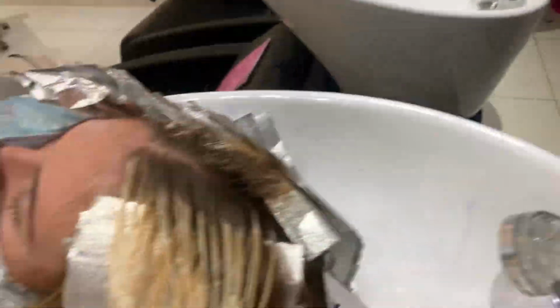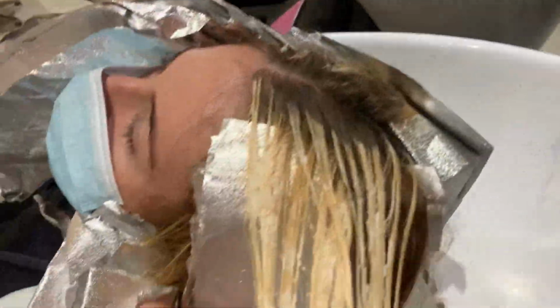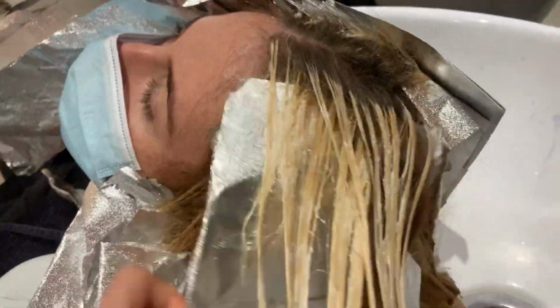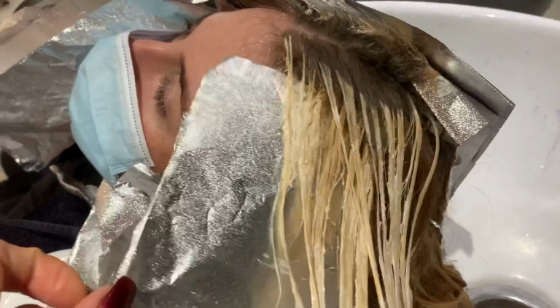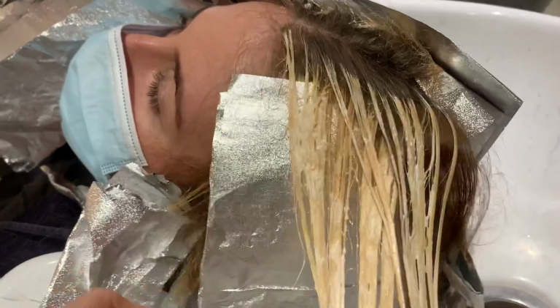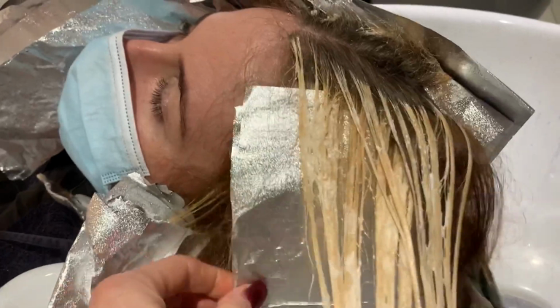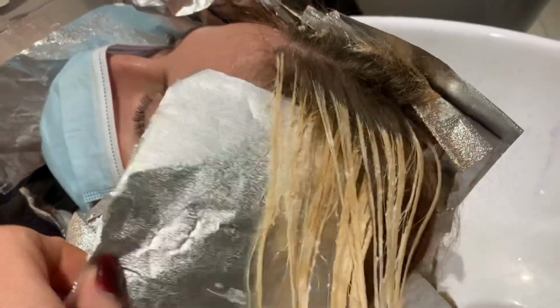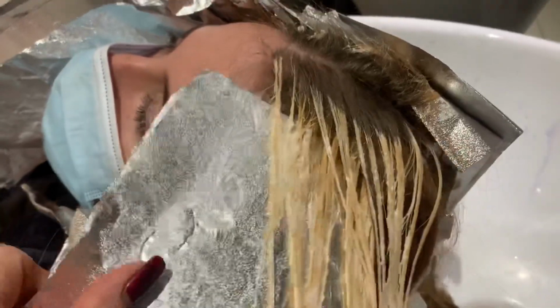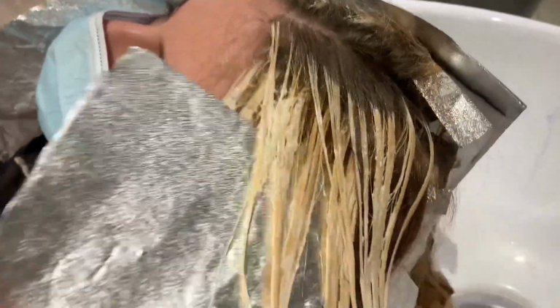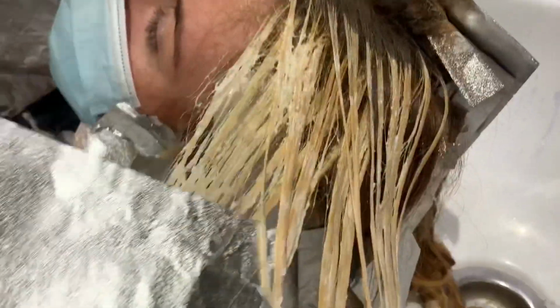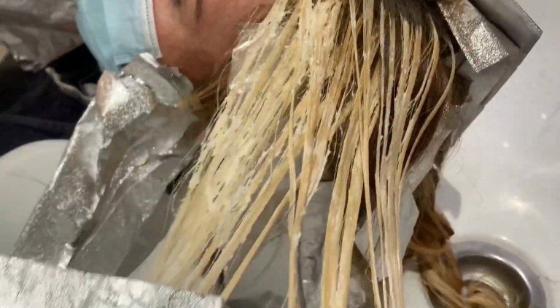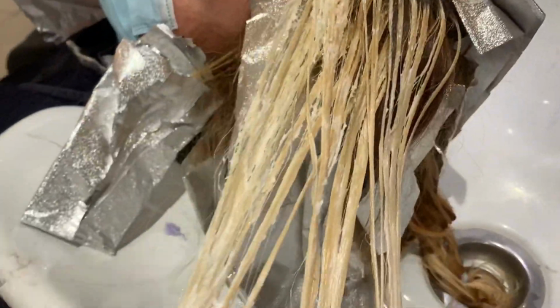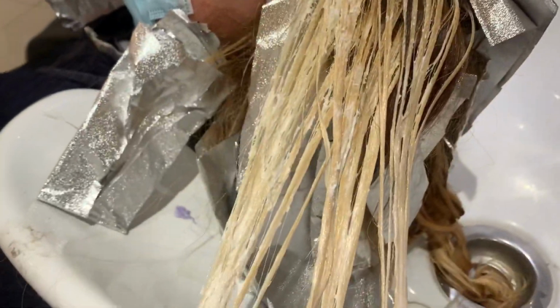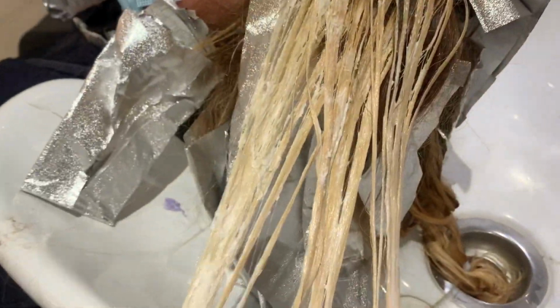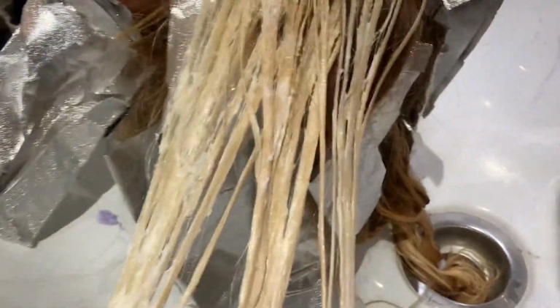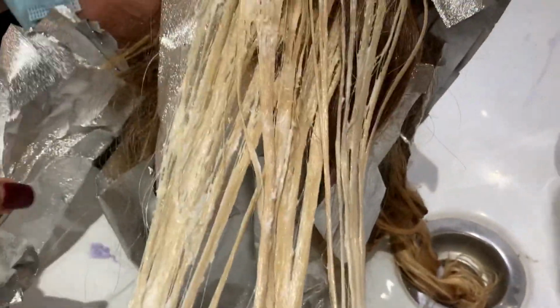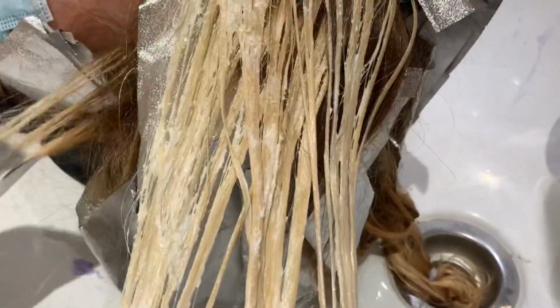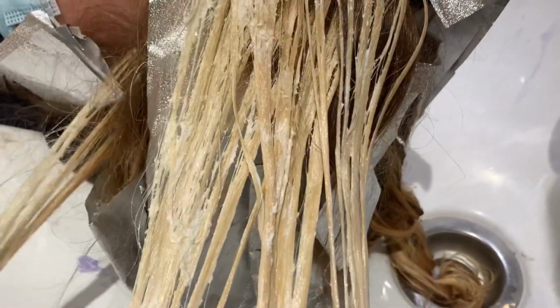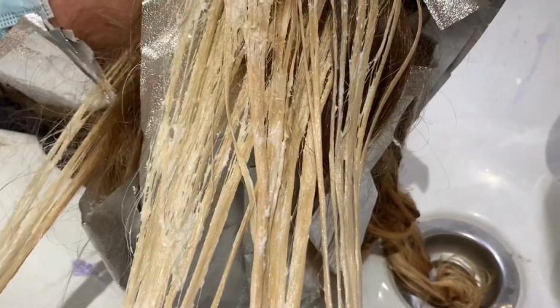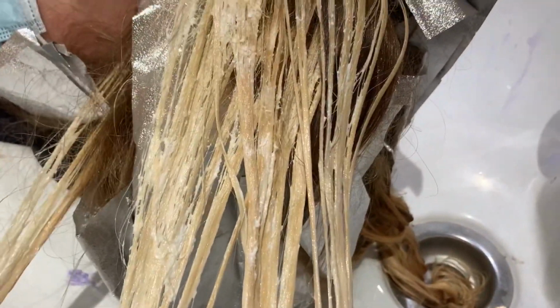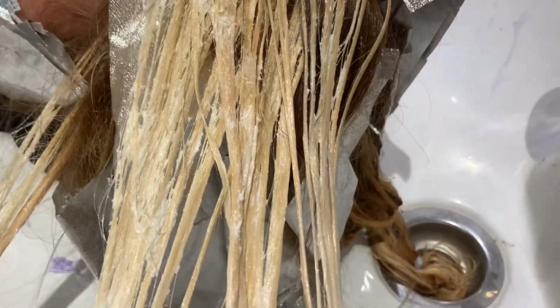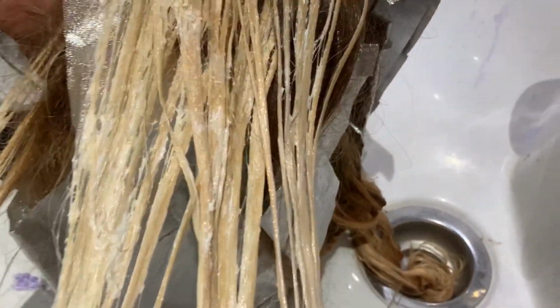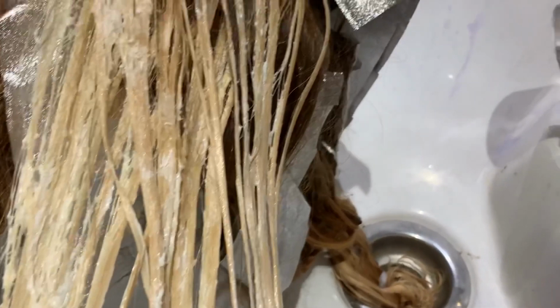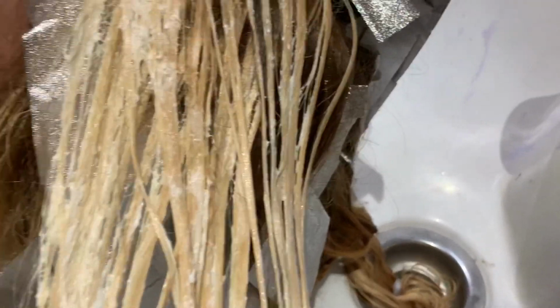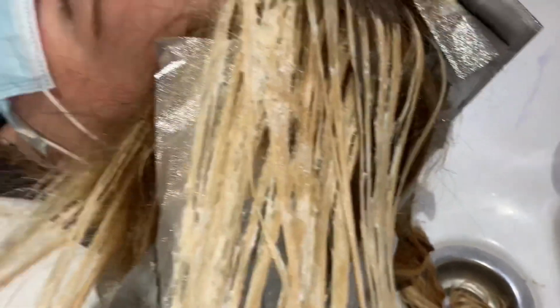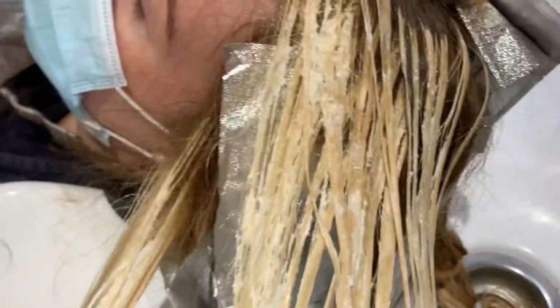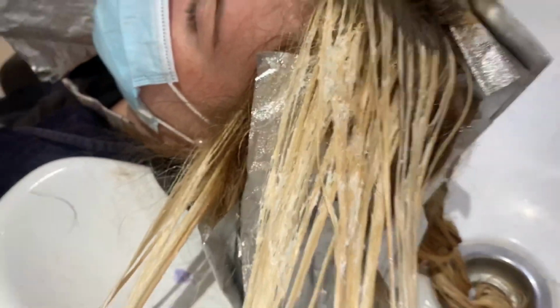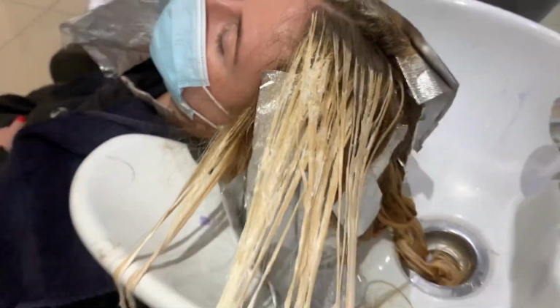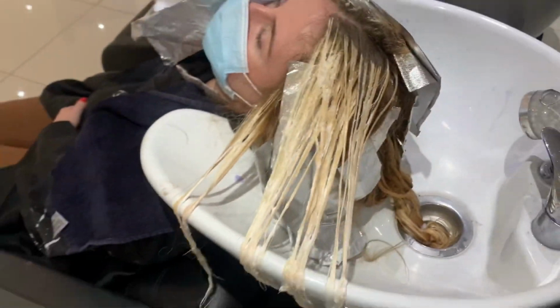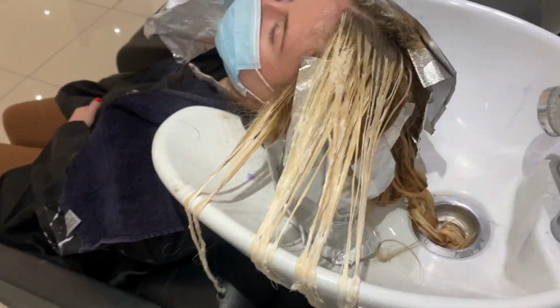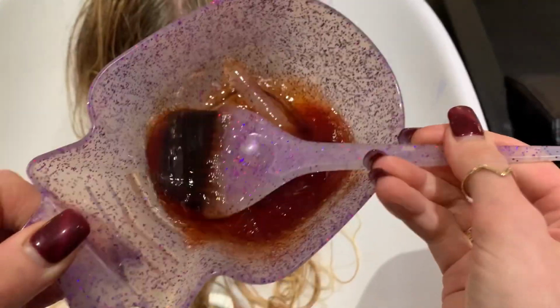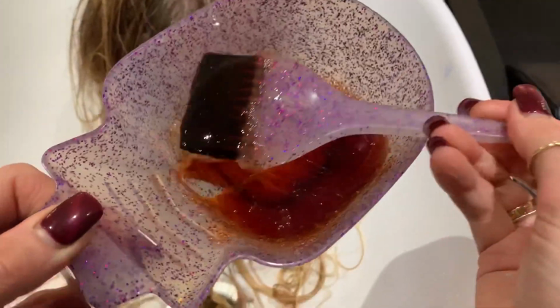Now that our foils are developed, I'm just going to be removing the foils and these are the results. The hair looks like it's lifted up pretty well and we're pretty happy.